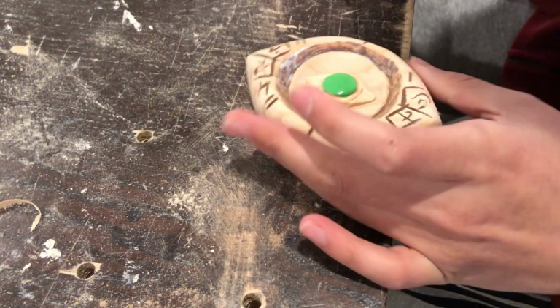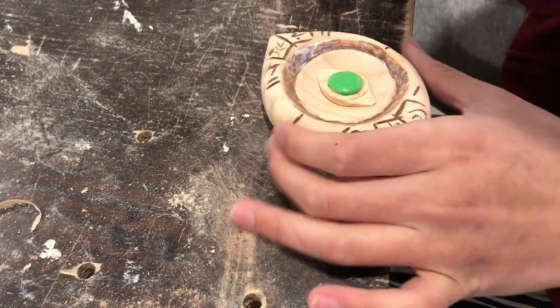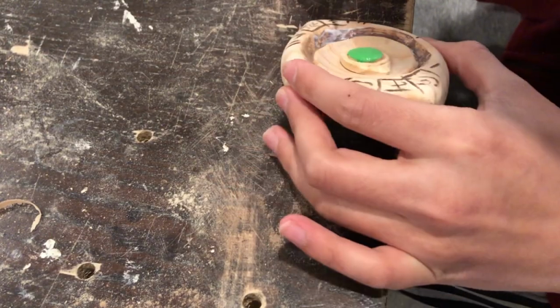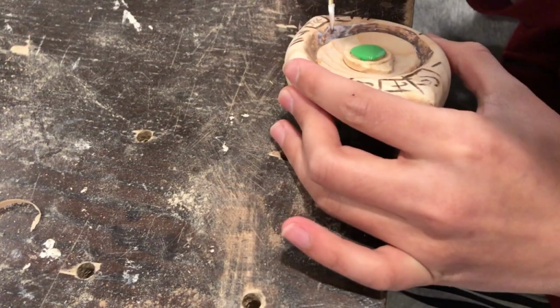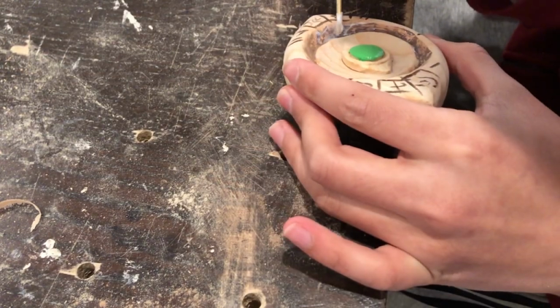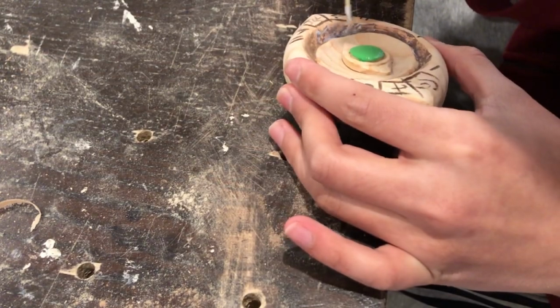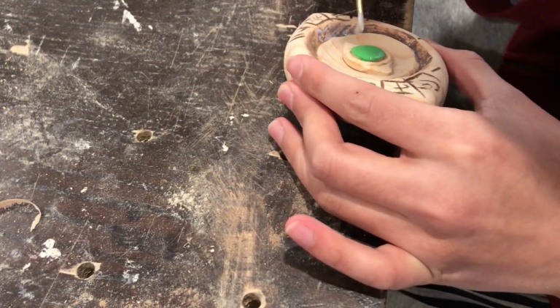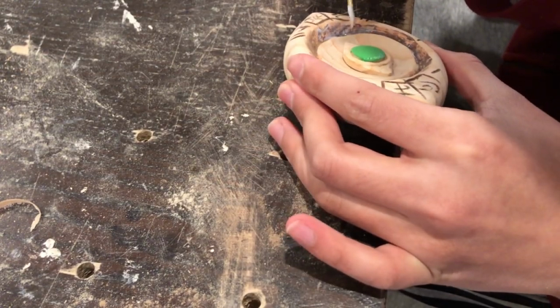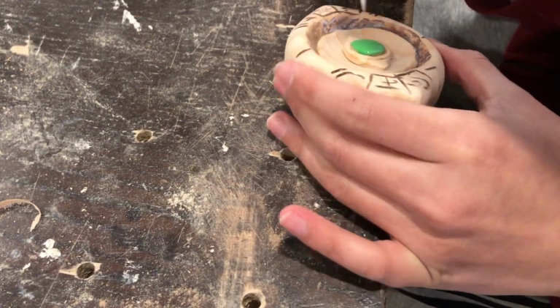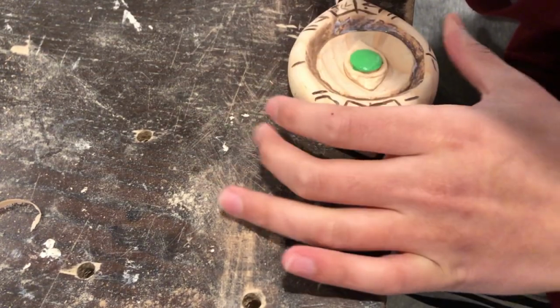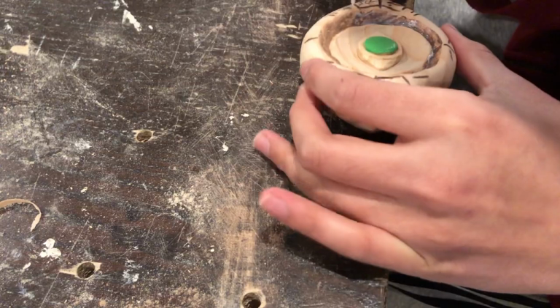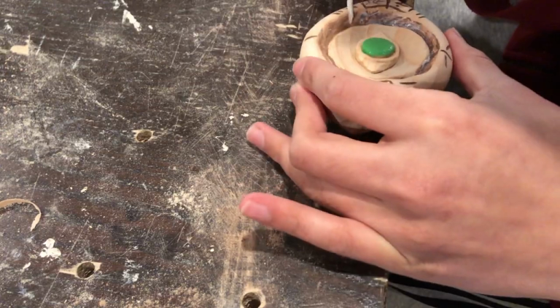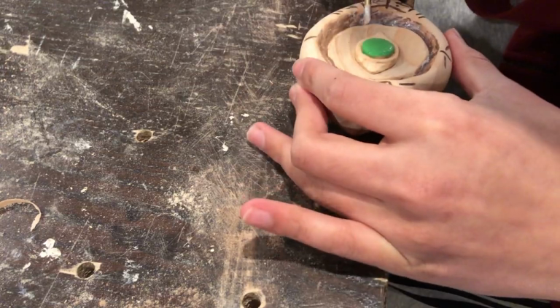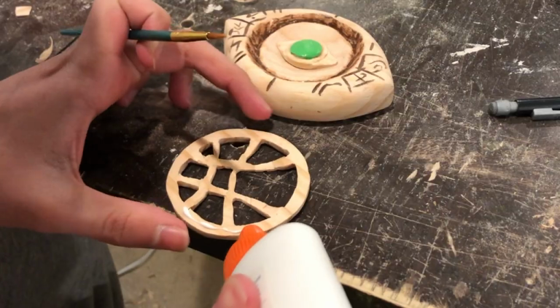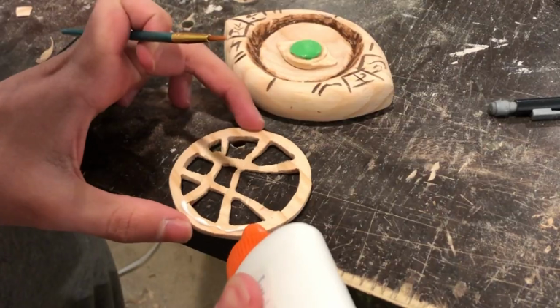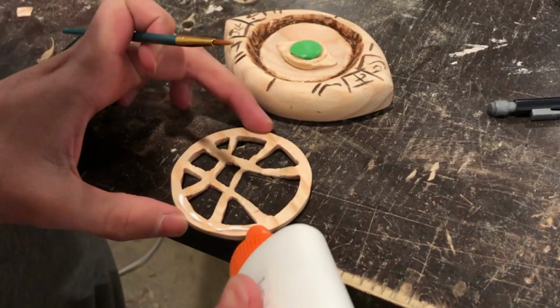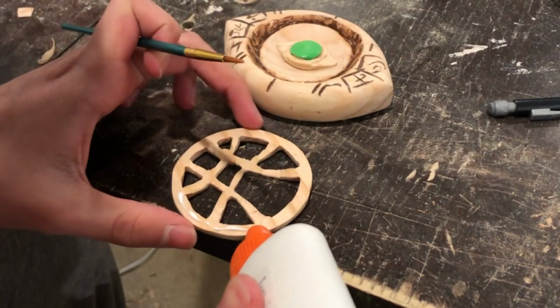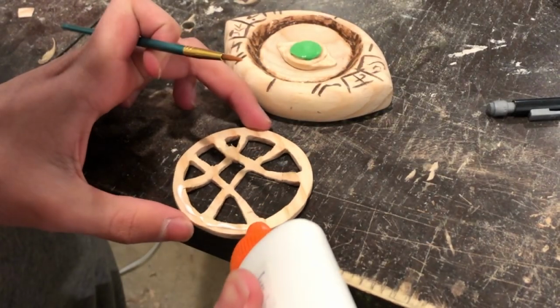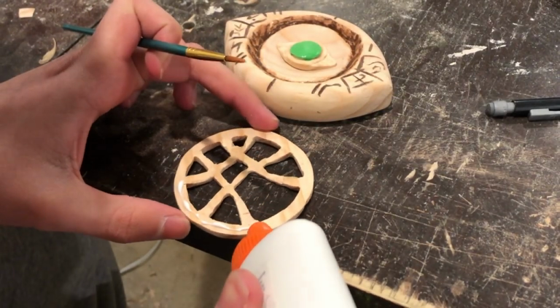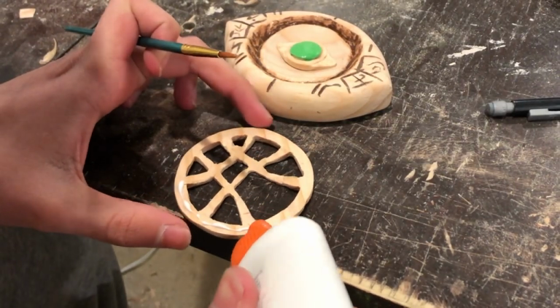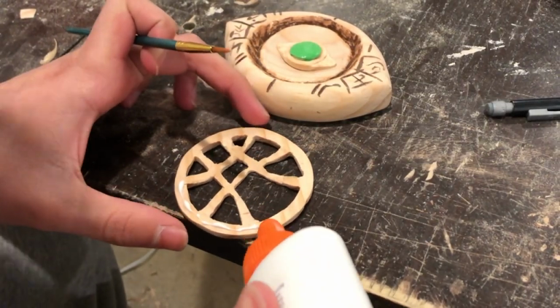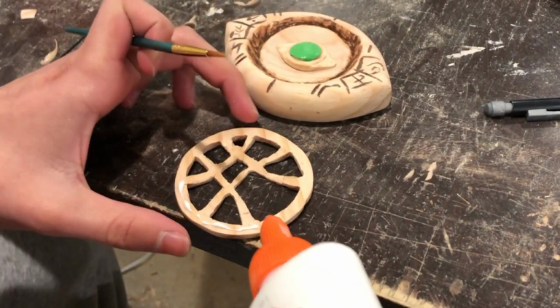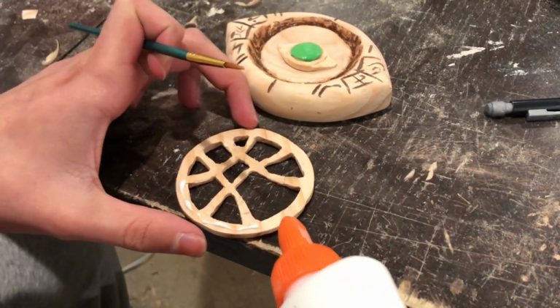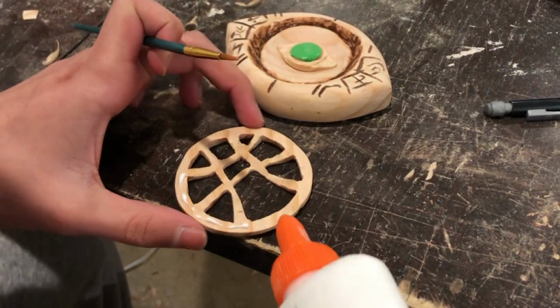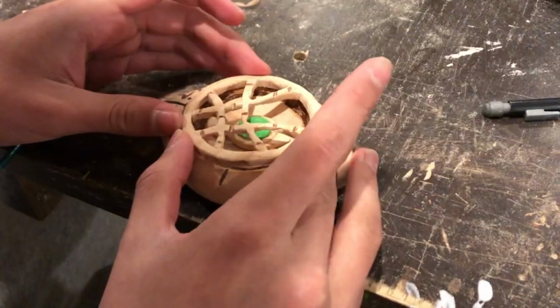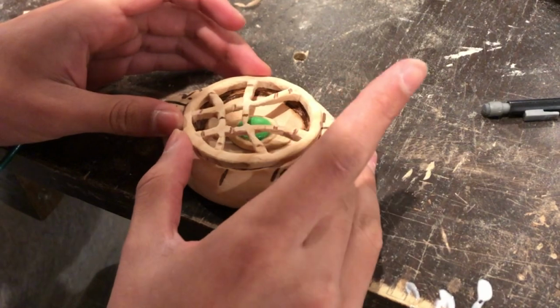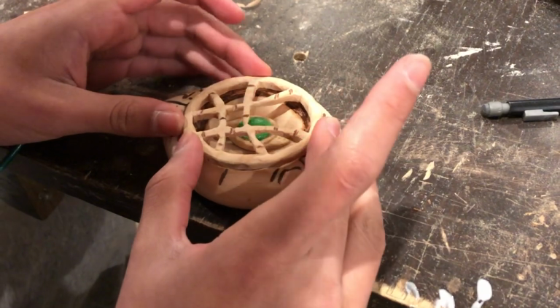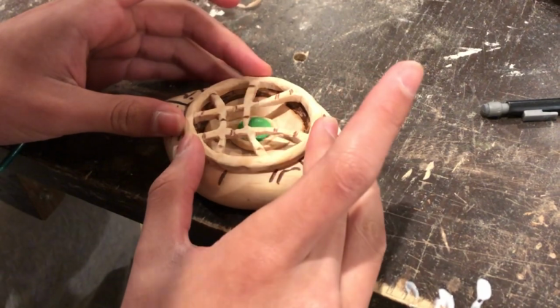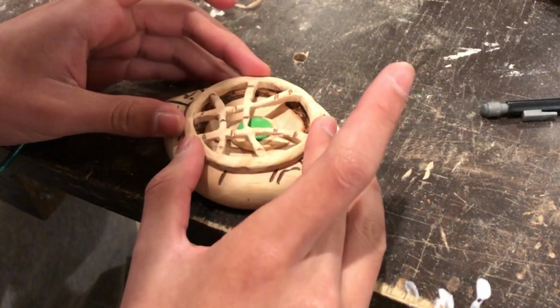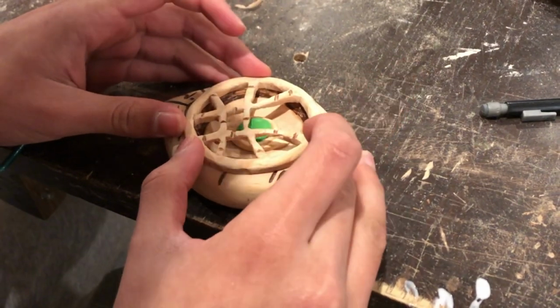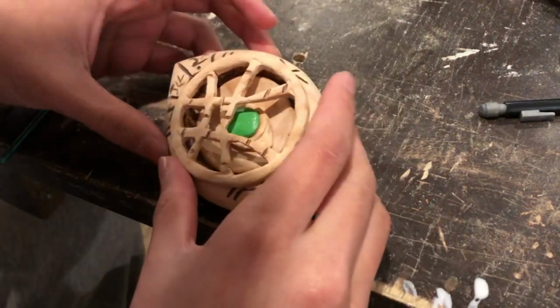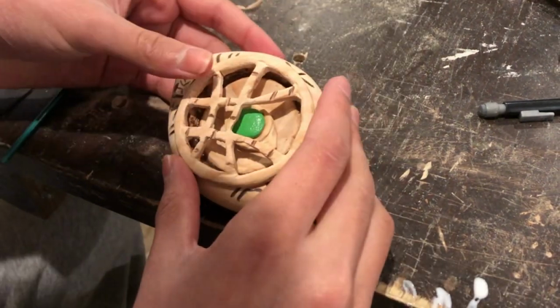I also slapped a coat of Mod Podge onto the painted parts, almost as a lacquer. All I had to do after that was glue the top circle design to the actual body of the piece.